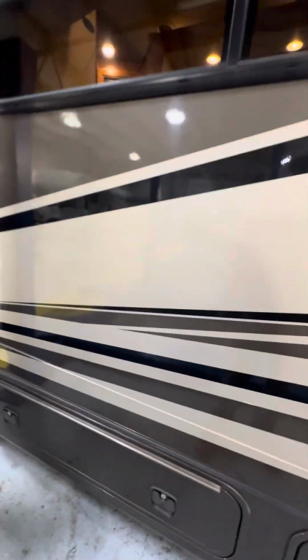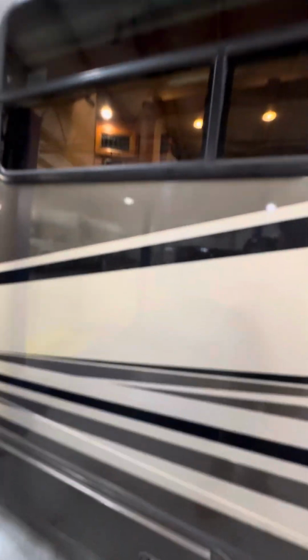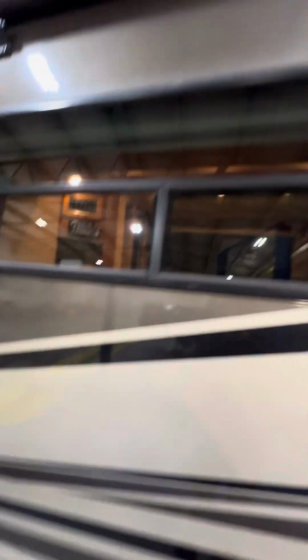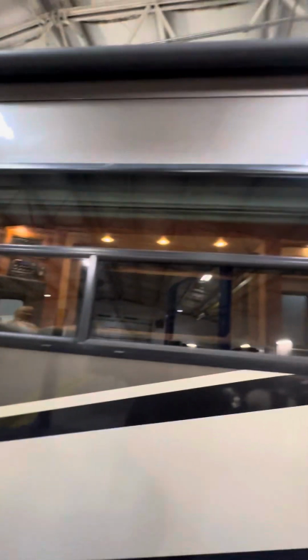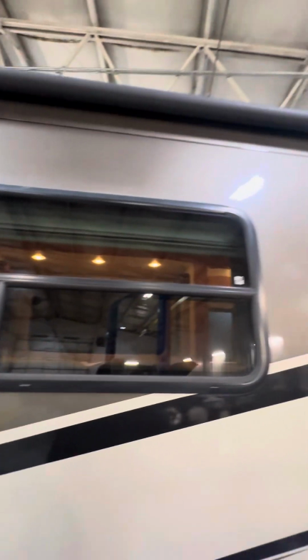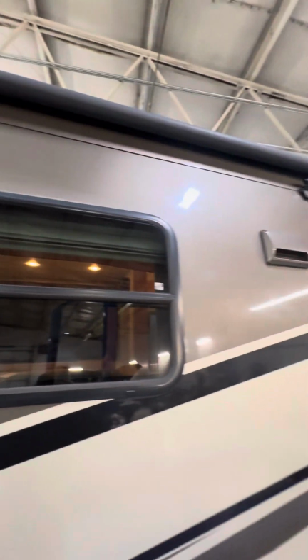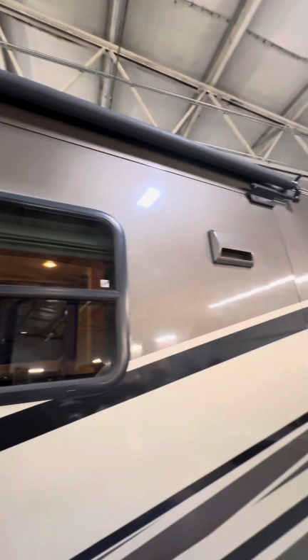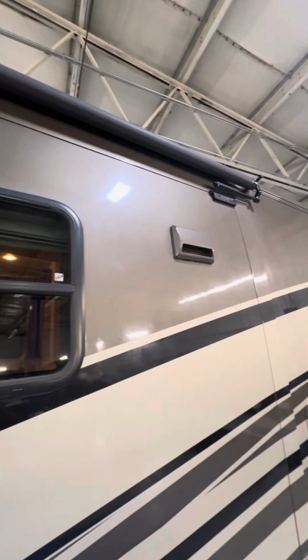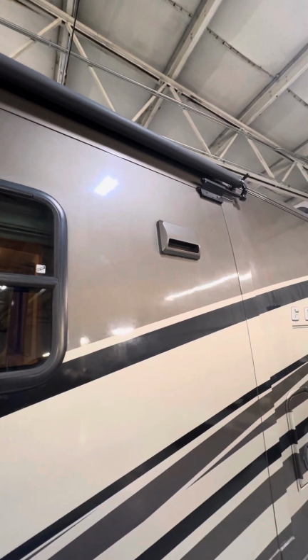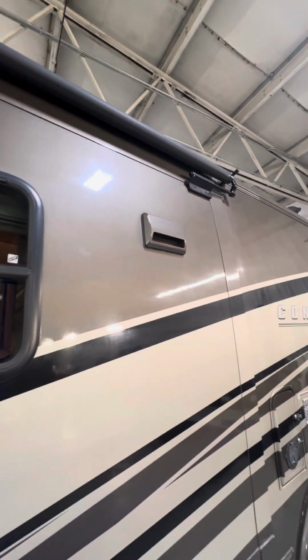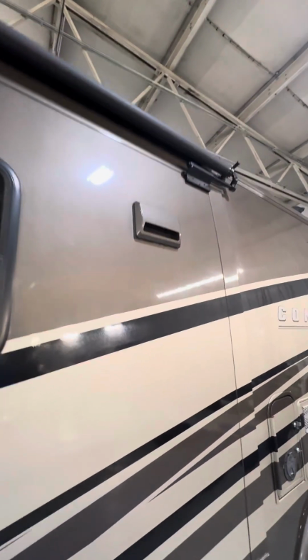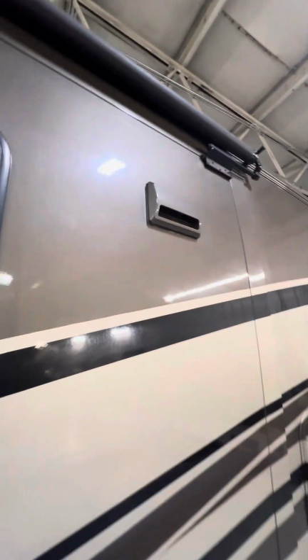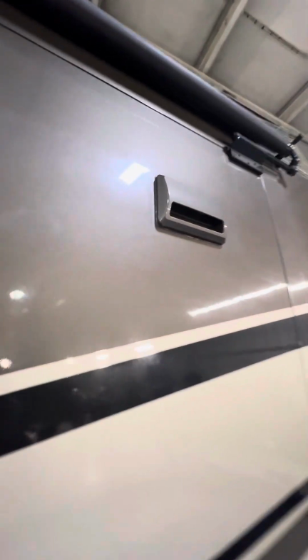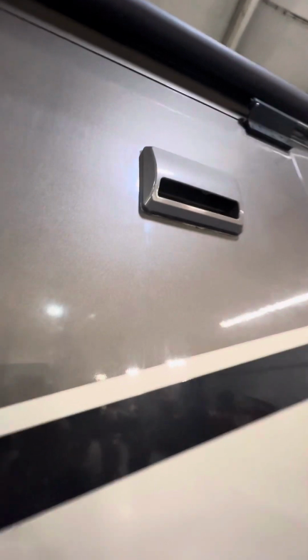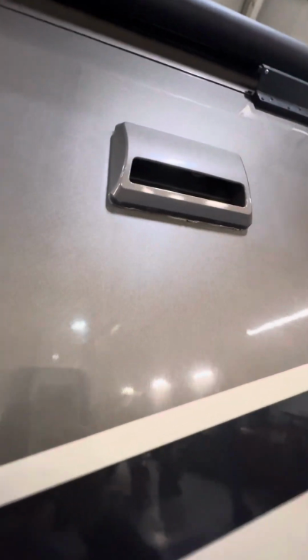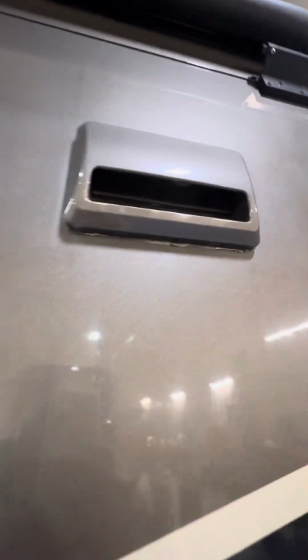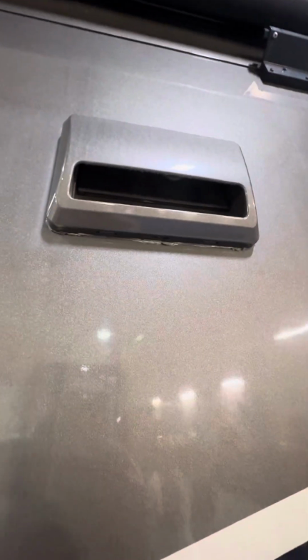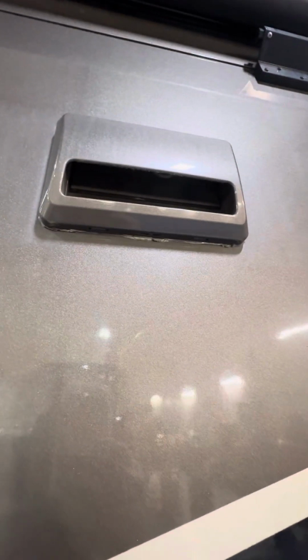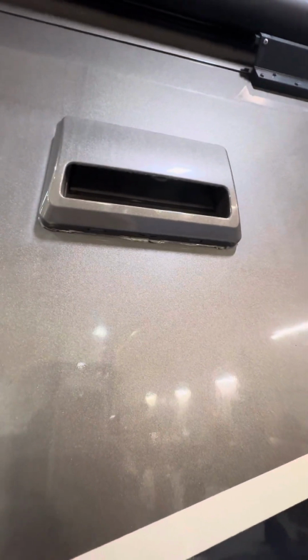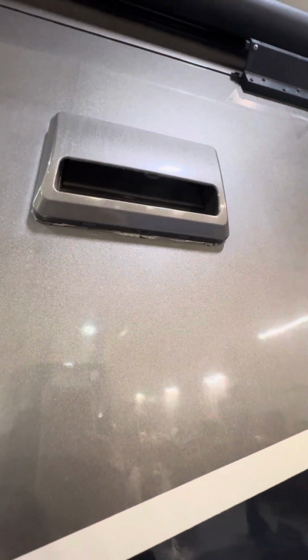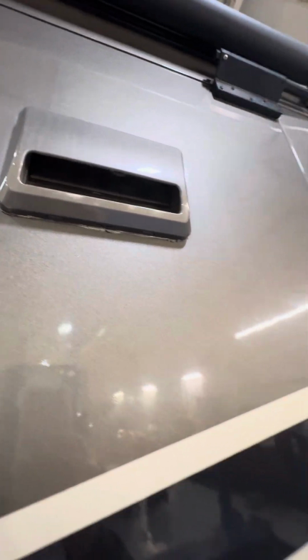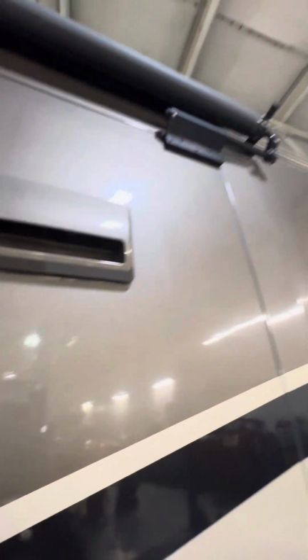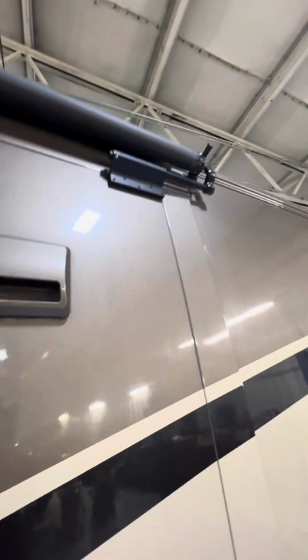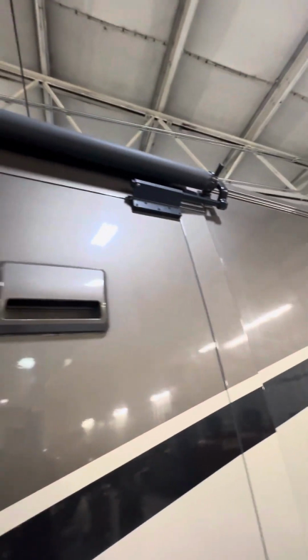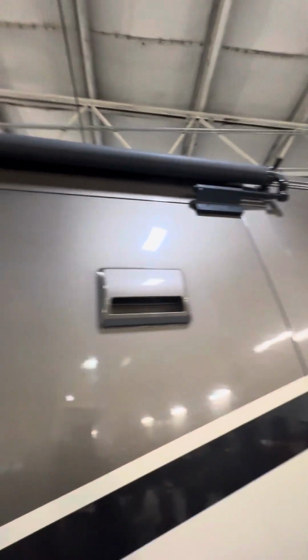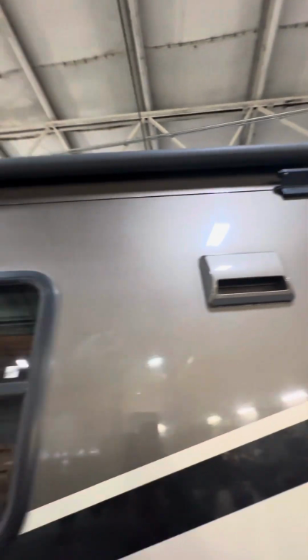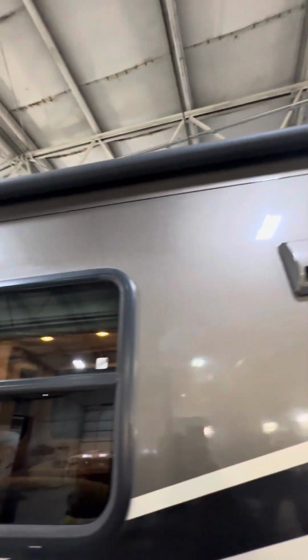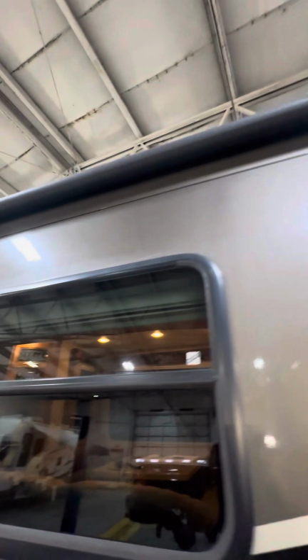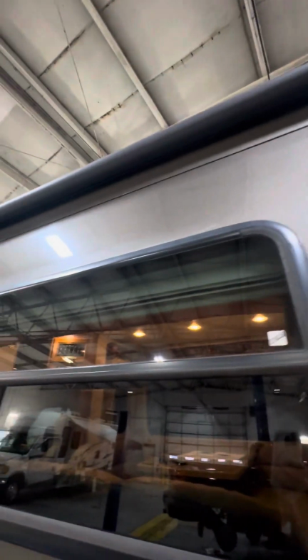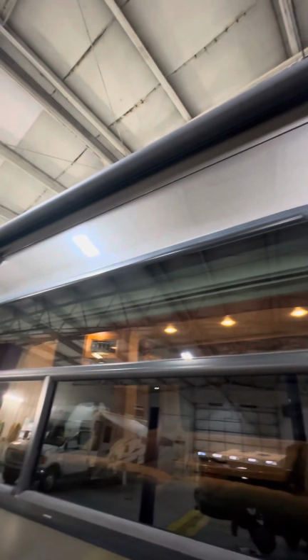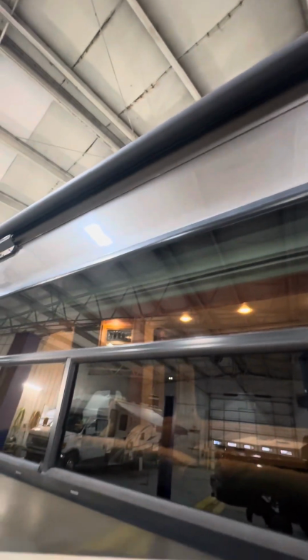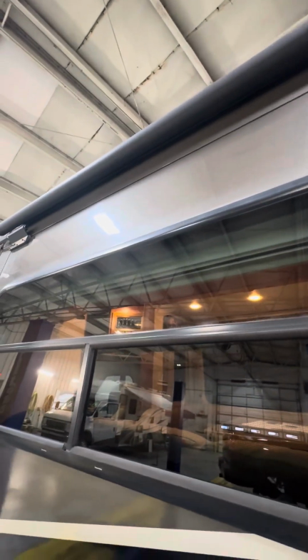The next compartment over is another storage compartment. Directly above that is your couch slide out, and over here is an exhaust vent for over the stovetop. This slide out also has a slide awning across the top.